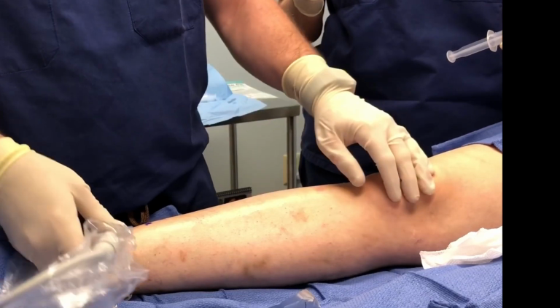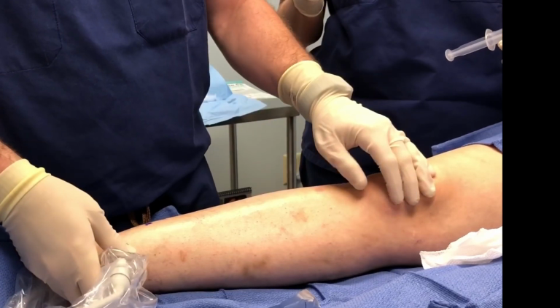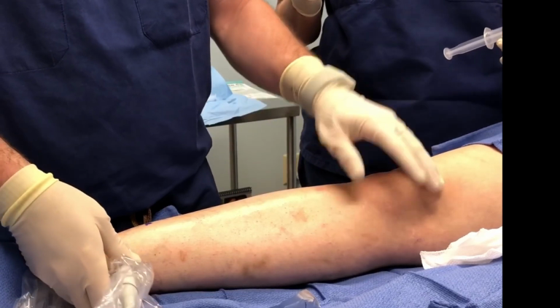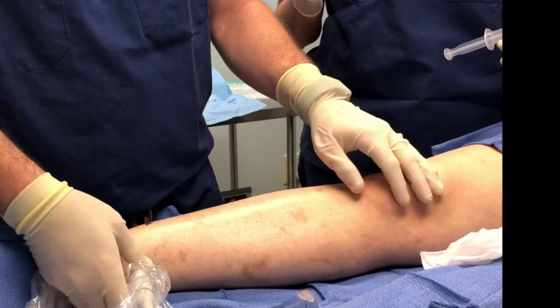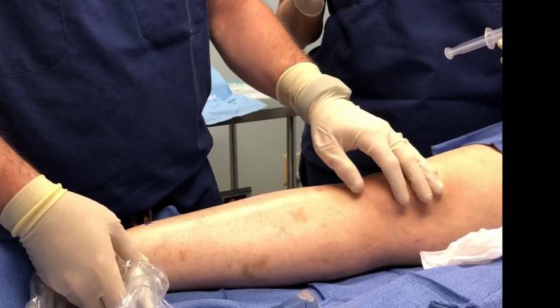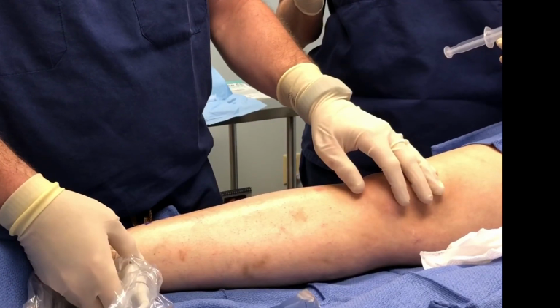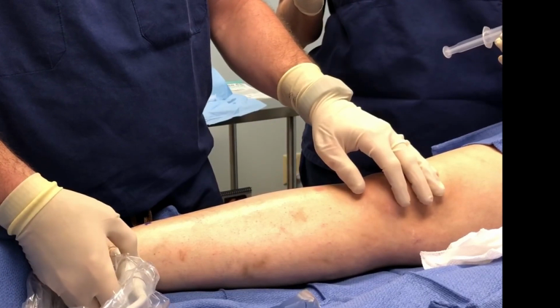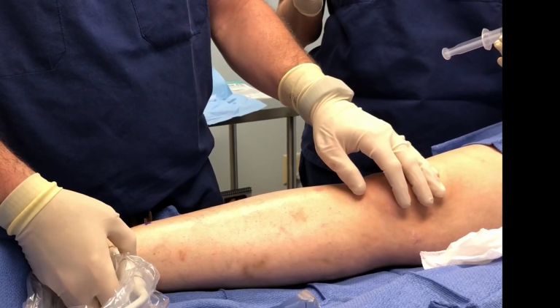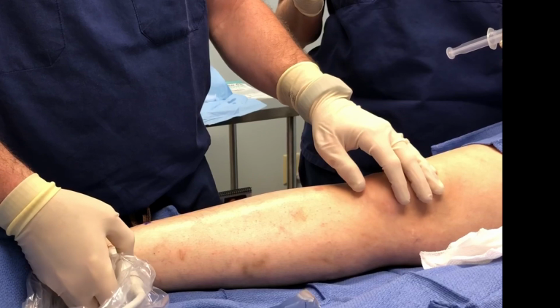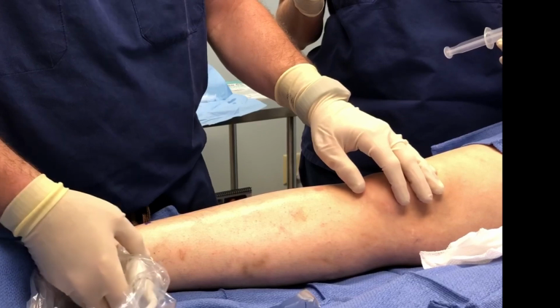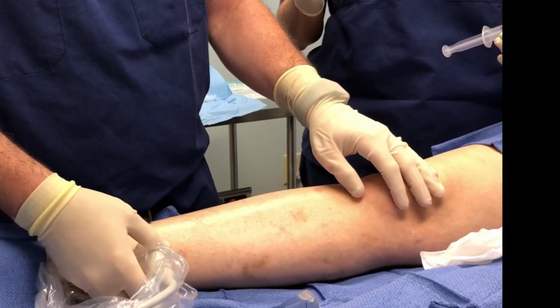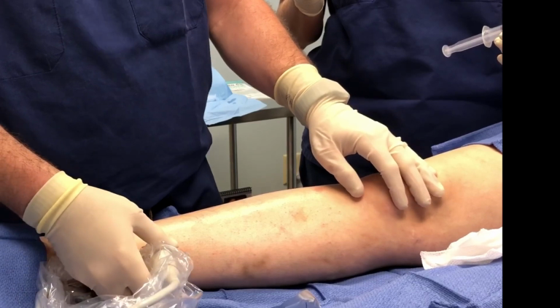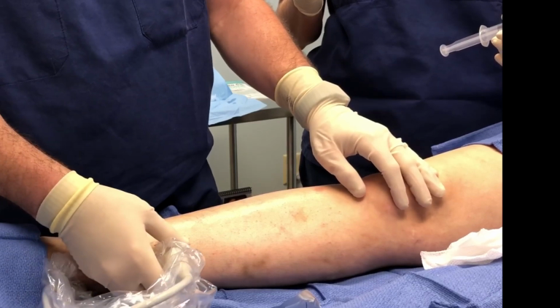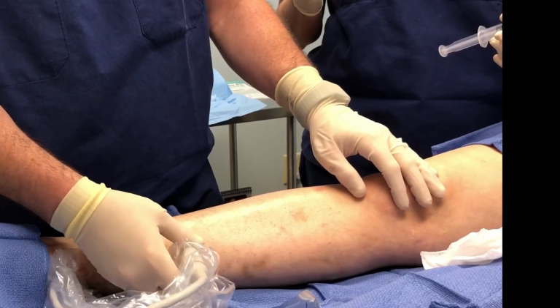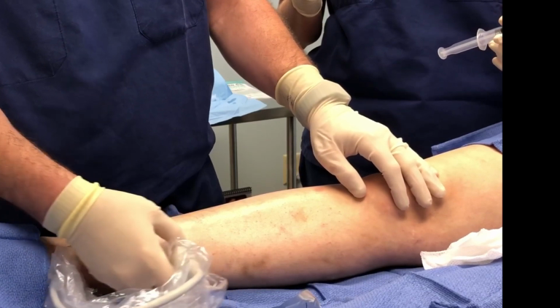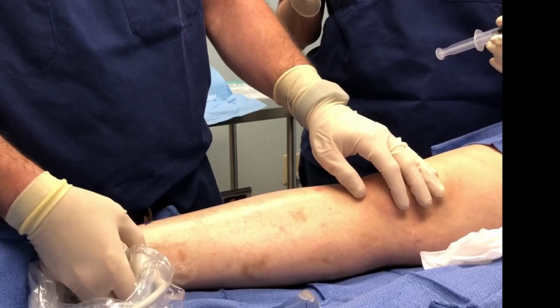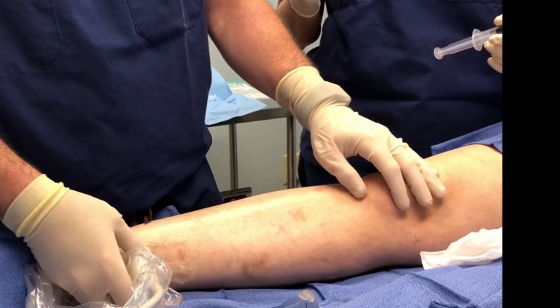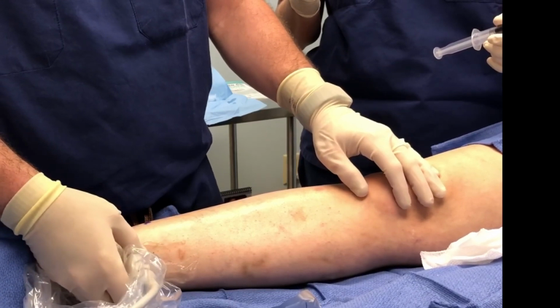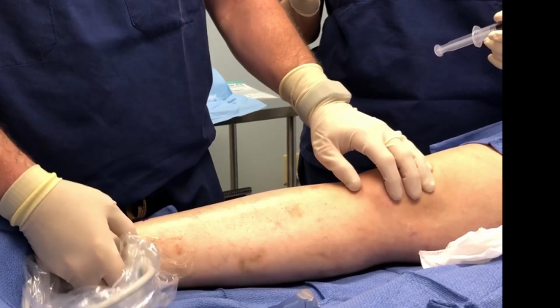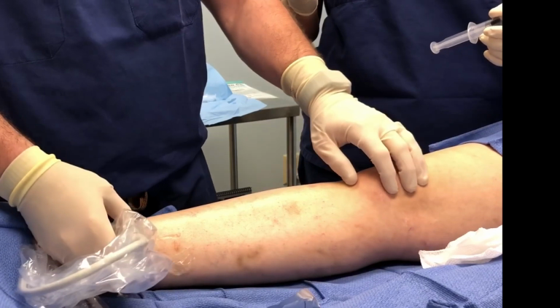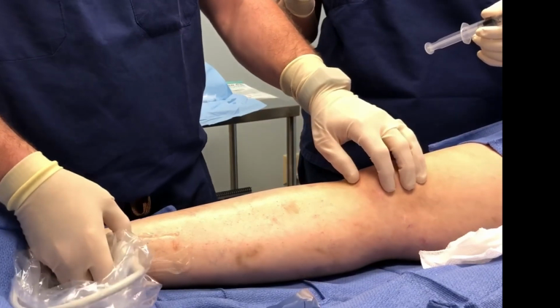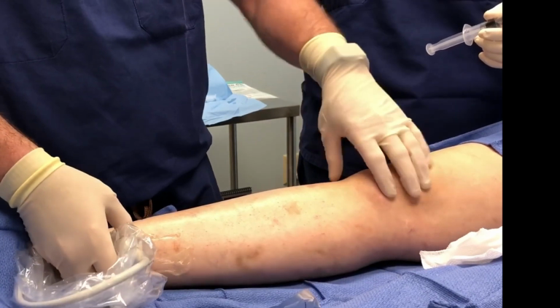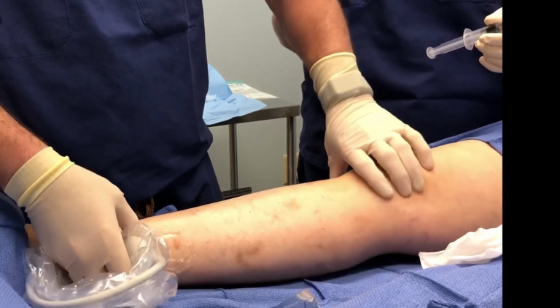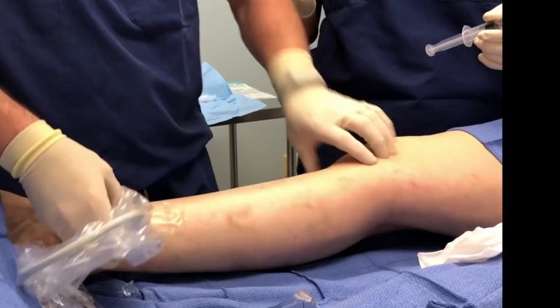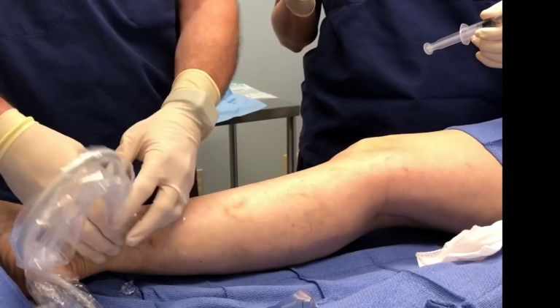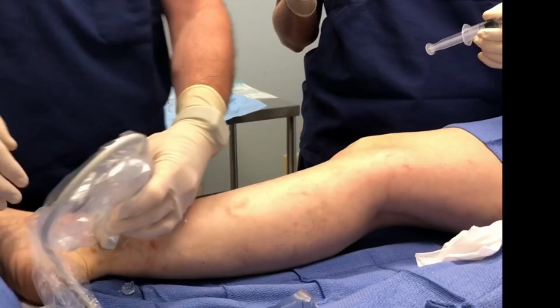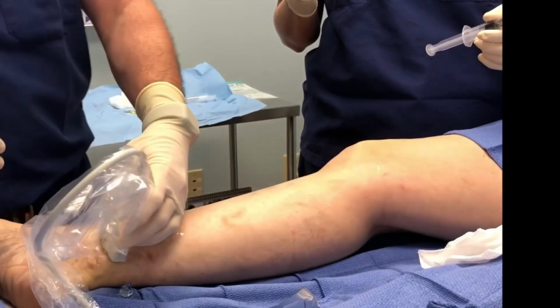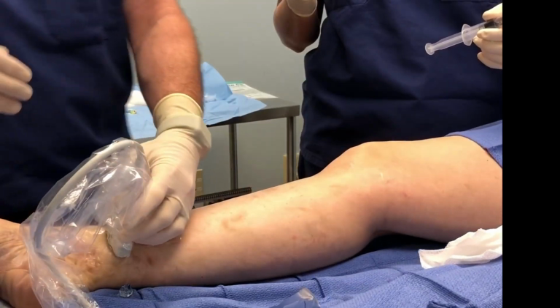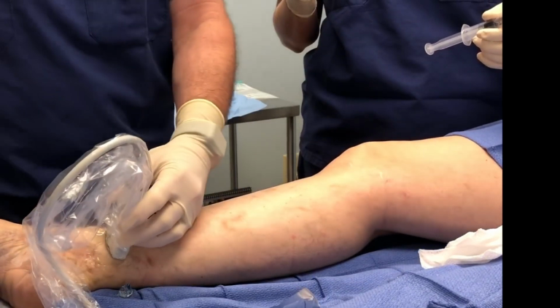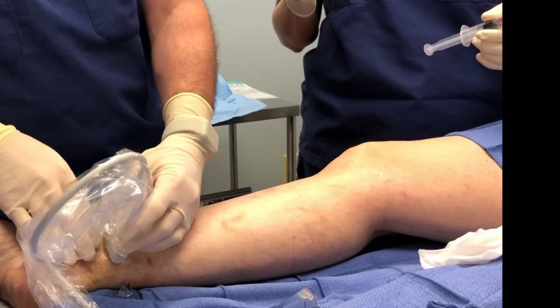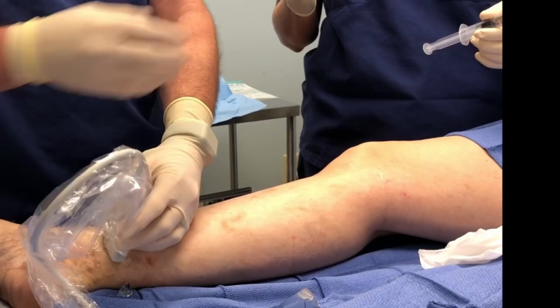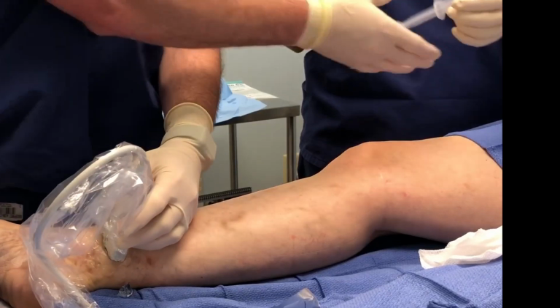So this is Dr. Shiloh. We're doing a foam sclerotherapy here on some refluxing tributaries in the lower ankle. She's already had several other treatments, so there's still some swelling here that occurs.